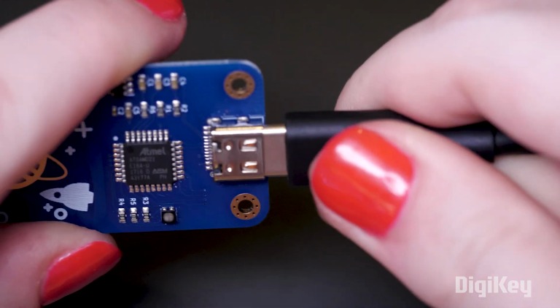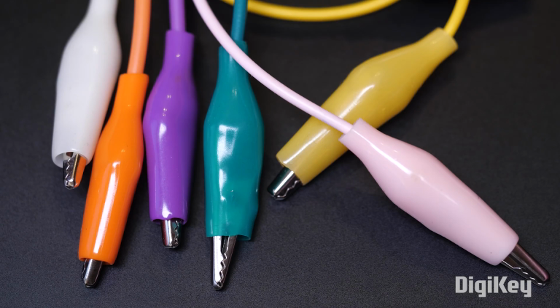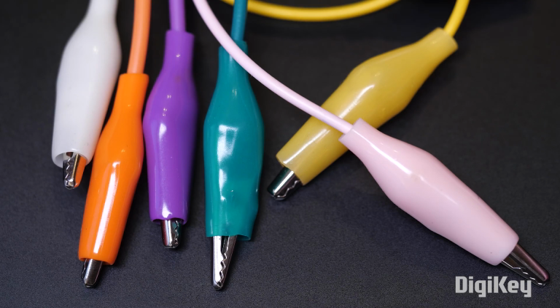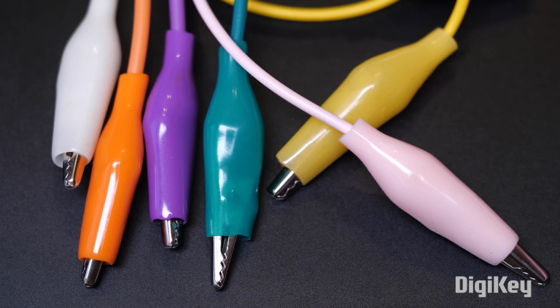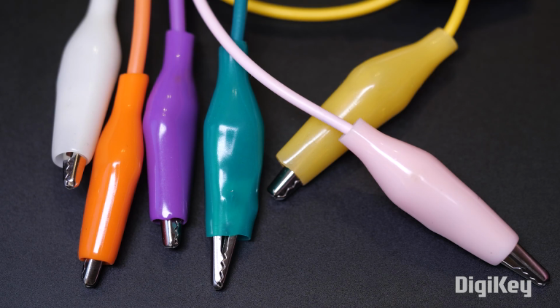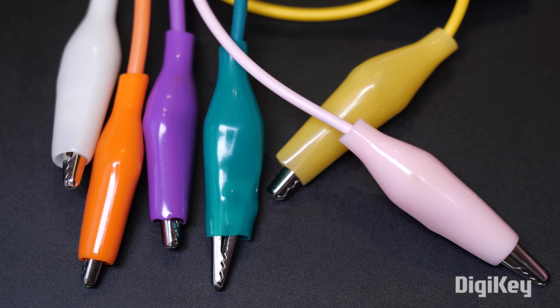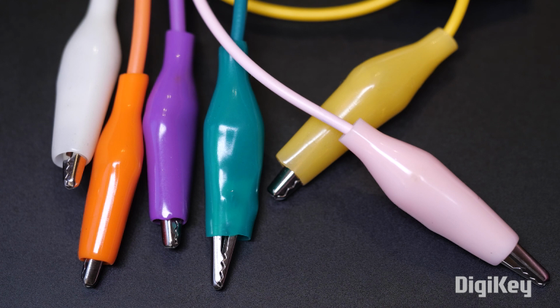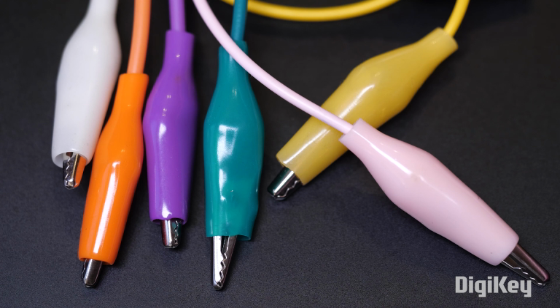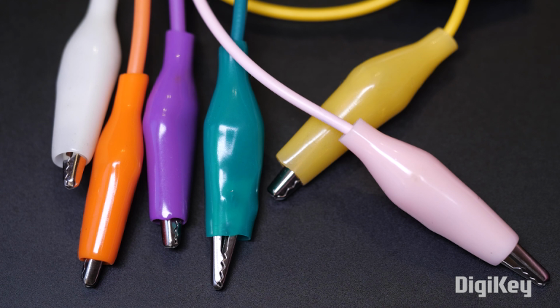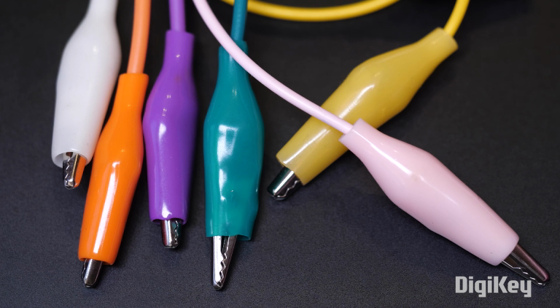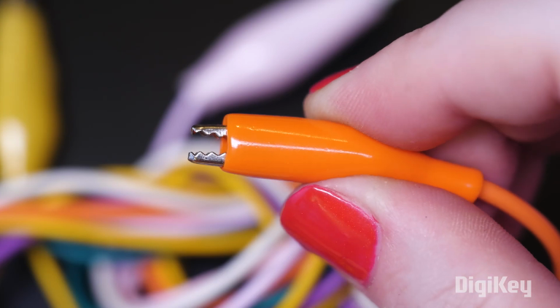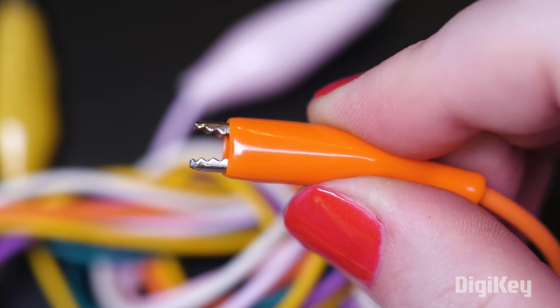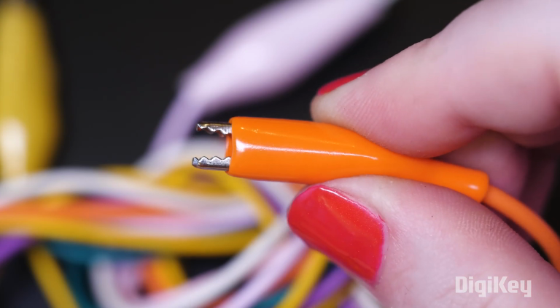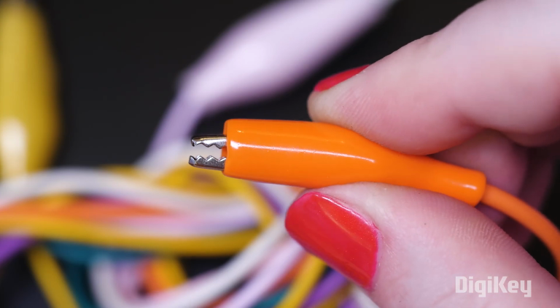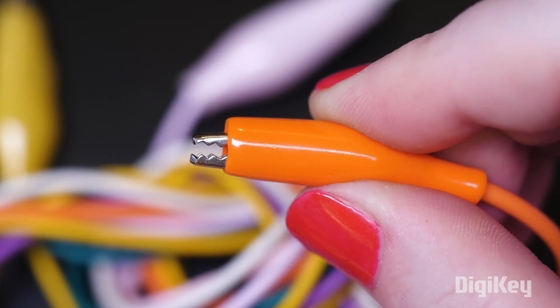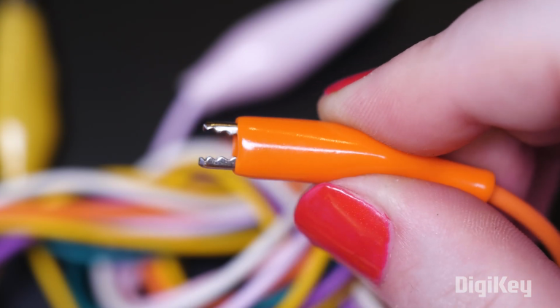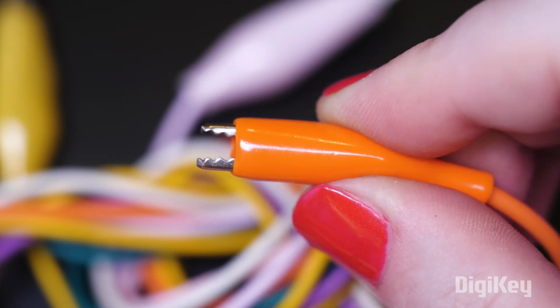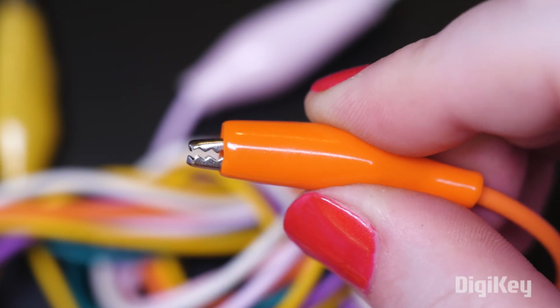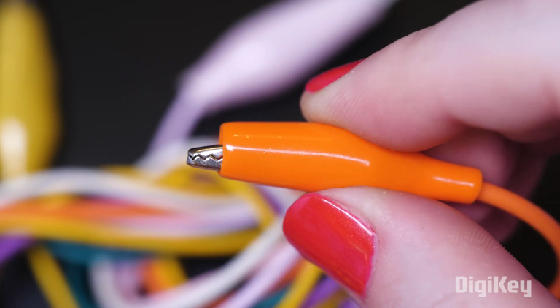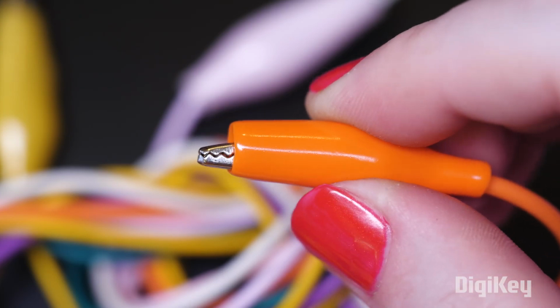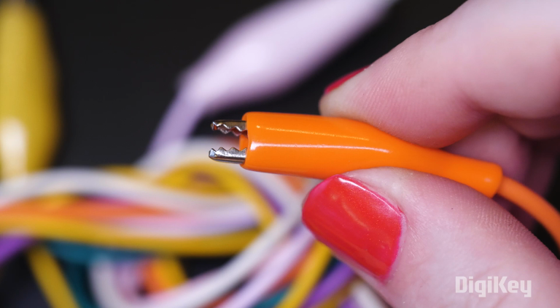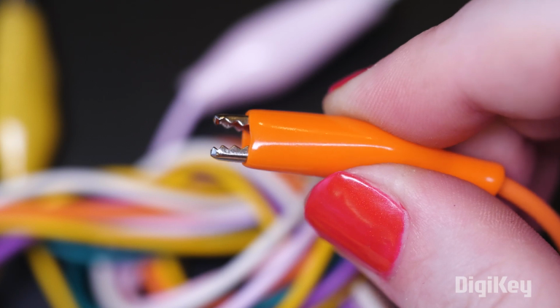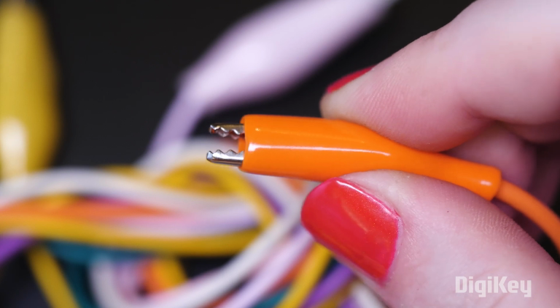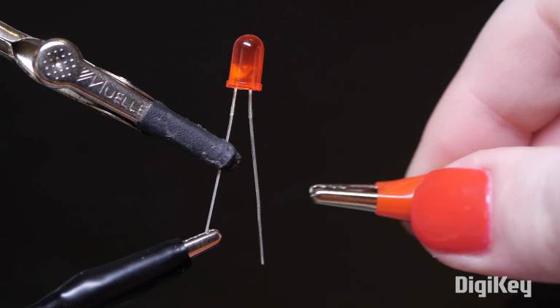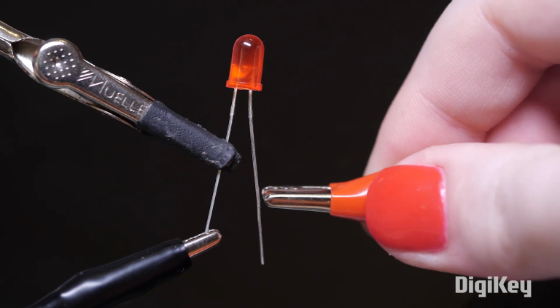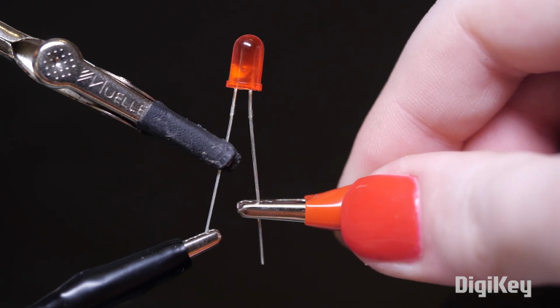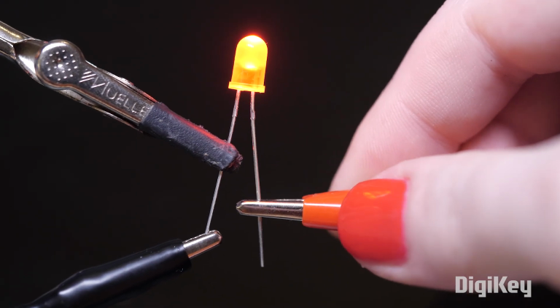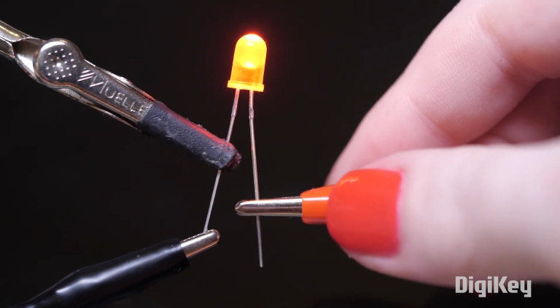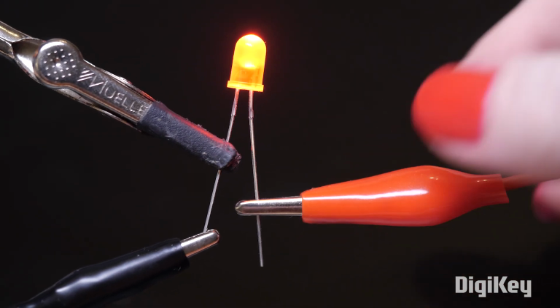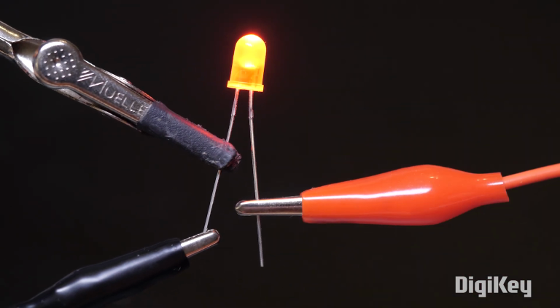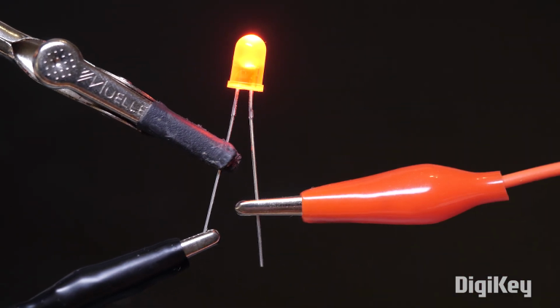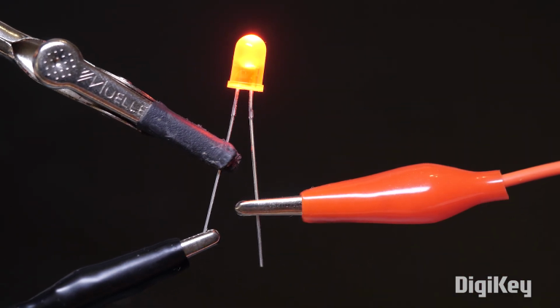You might recognize these — they're alligator clip leads, or crocodile clips, depending on where you're from. They make it simple to temporarily connect wires and component leads, so long as they aren't super close together.